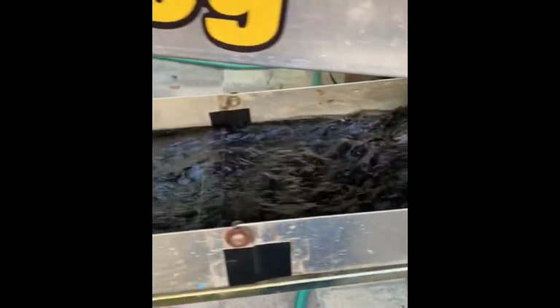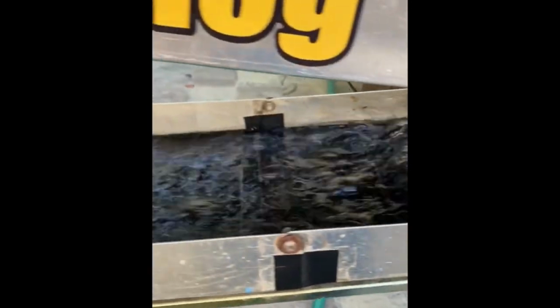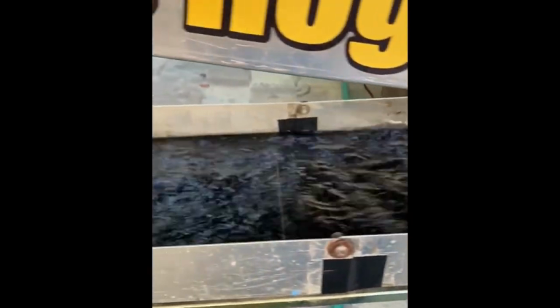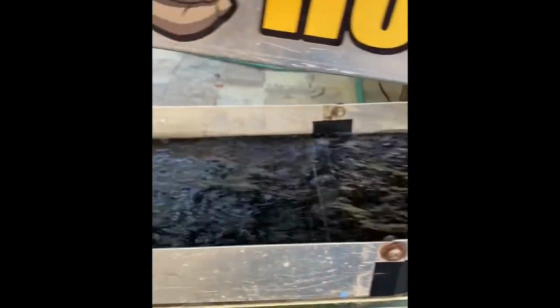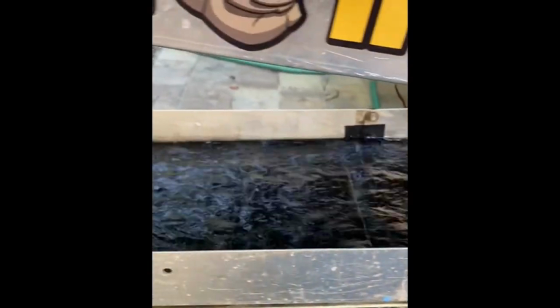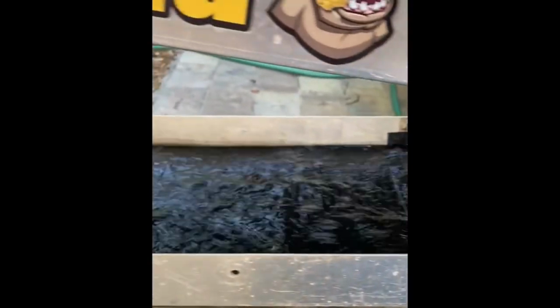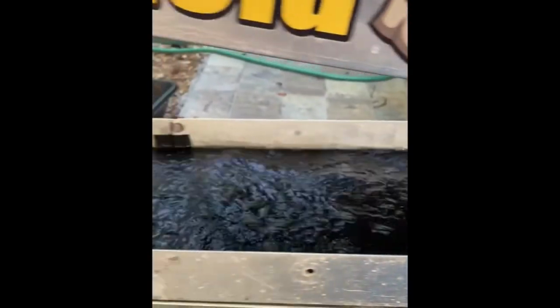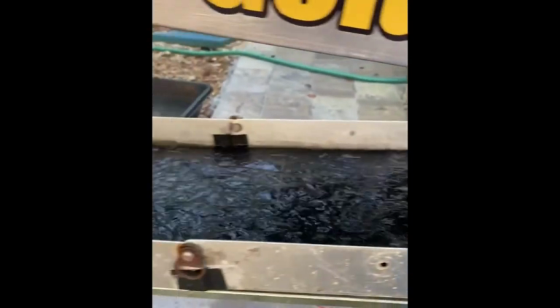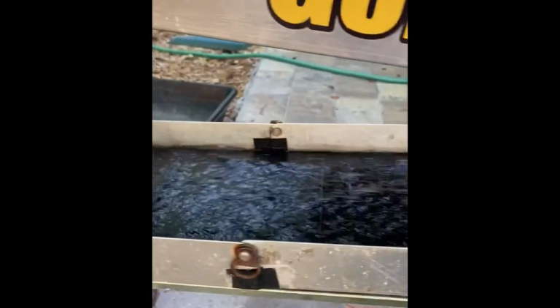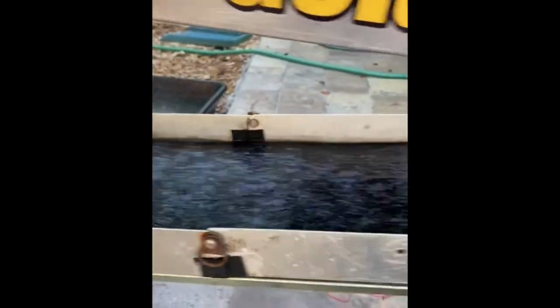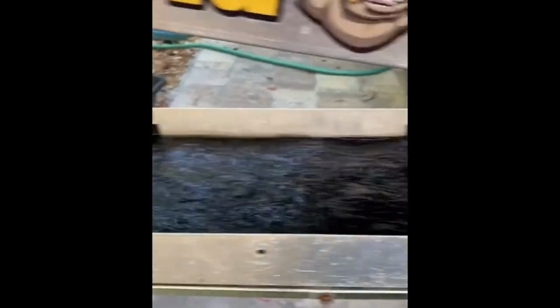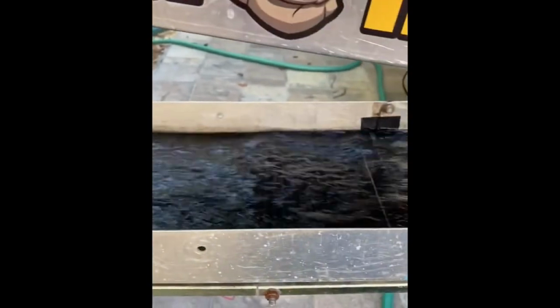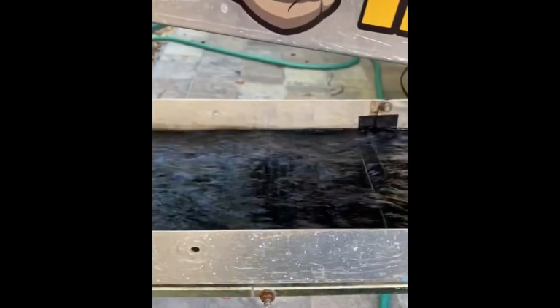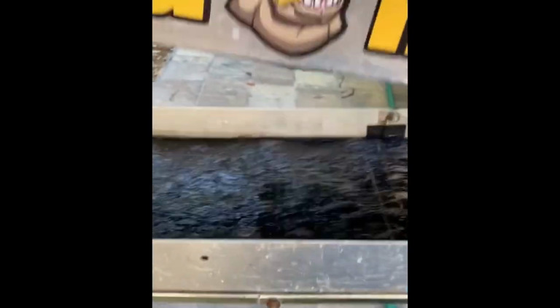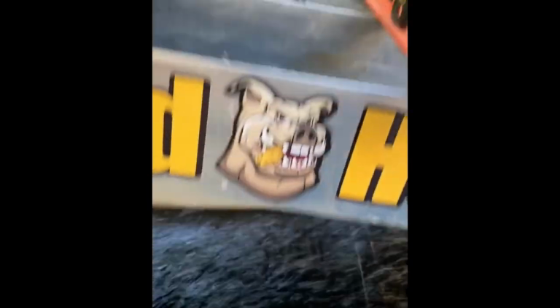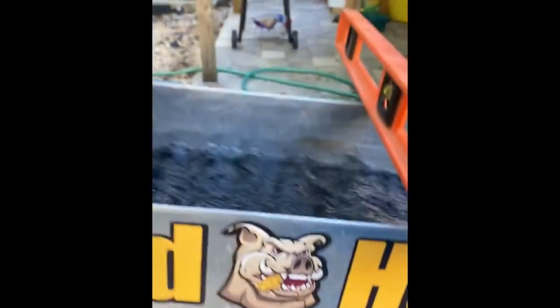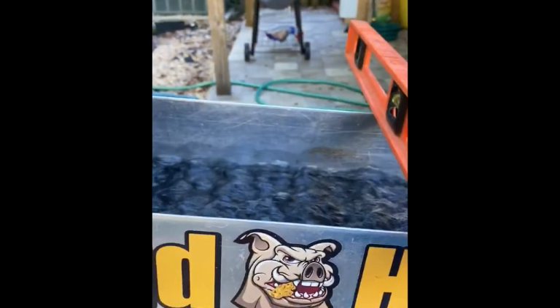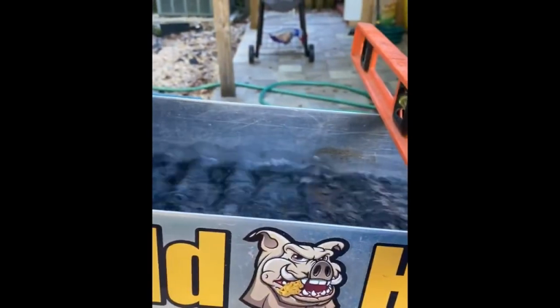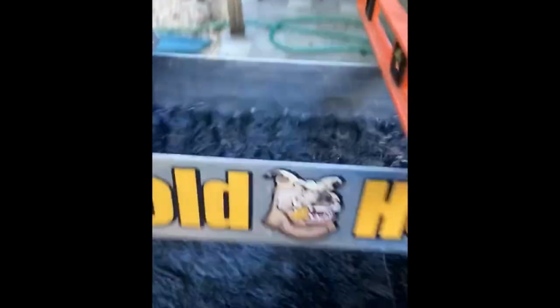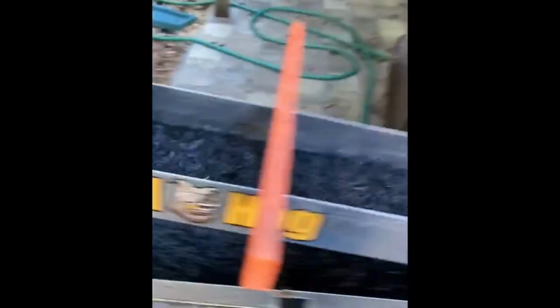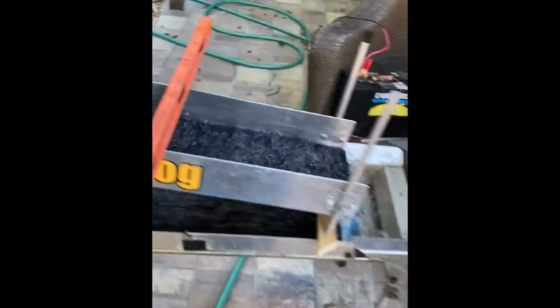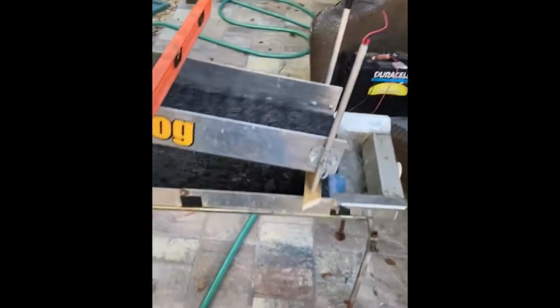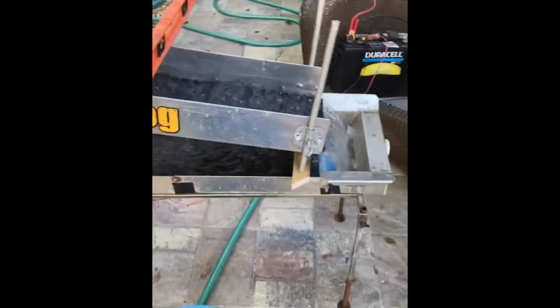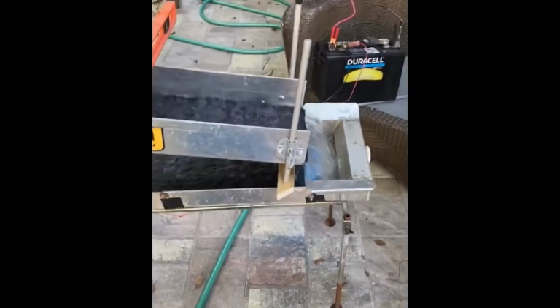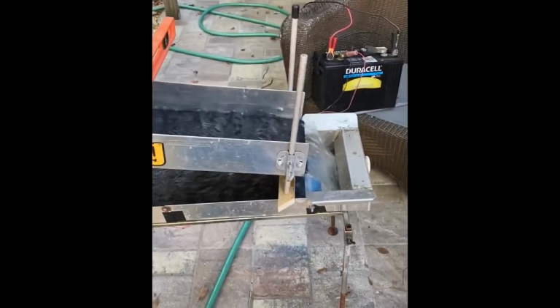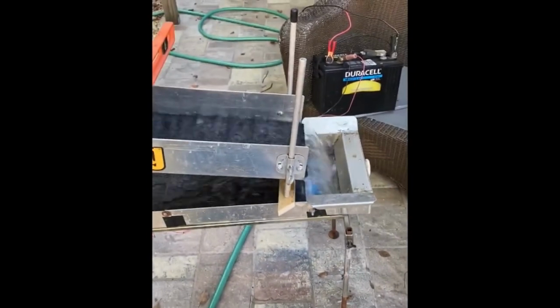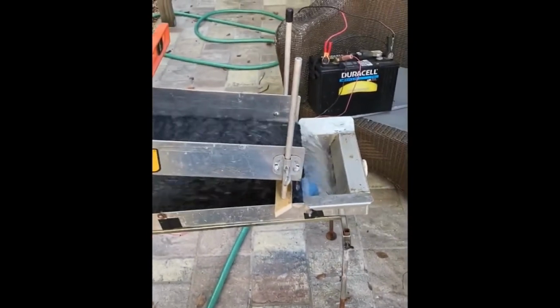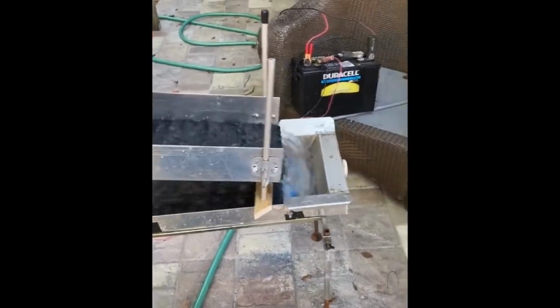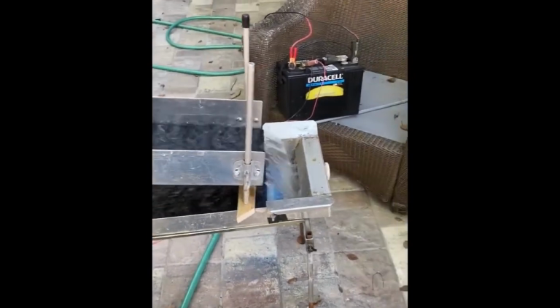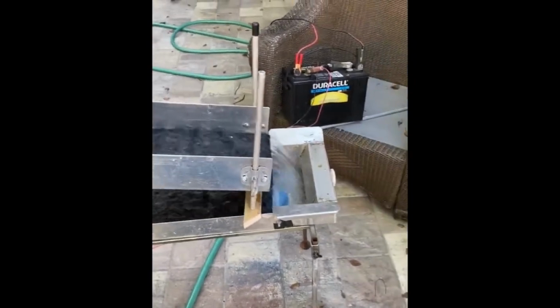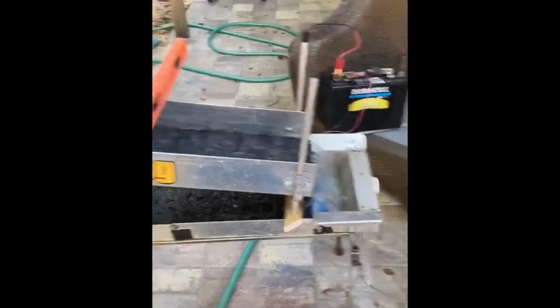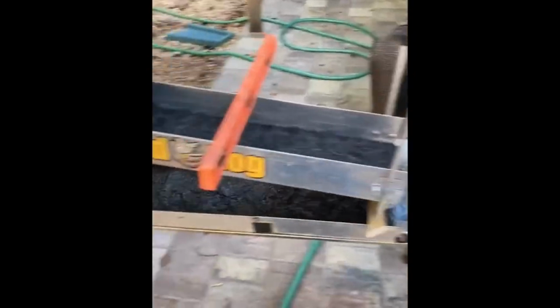Nice and smooth, wider down here. This is a ten inch cross, this is only an eight. Pretty cool — see what happens.